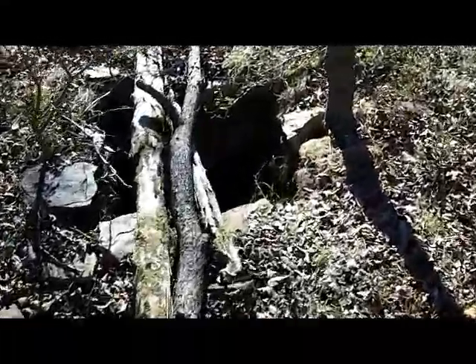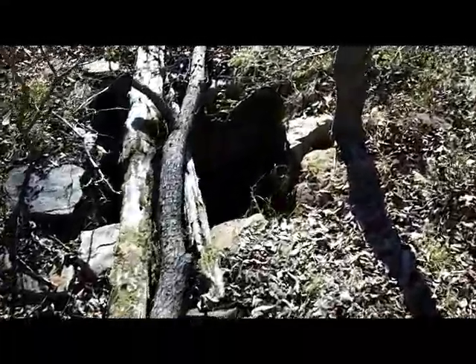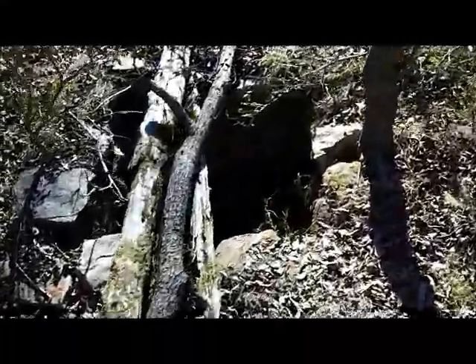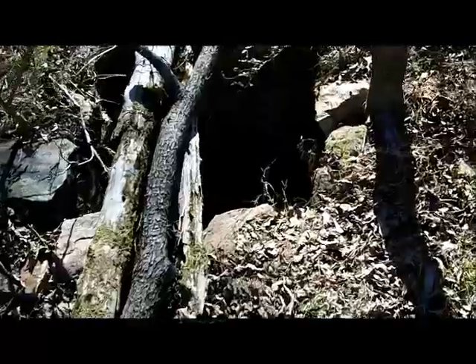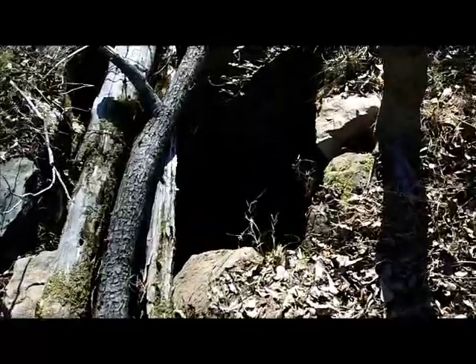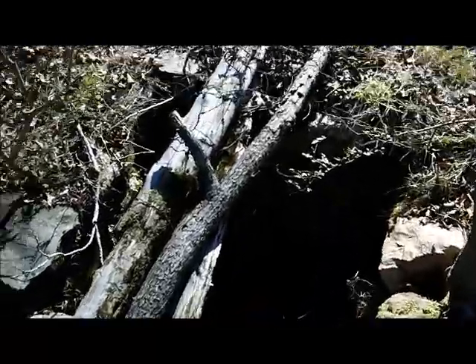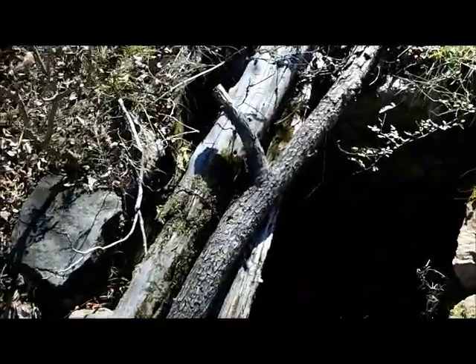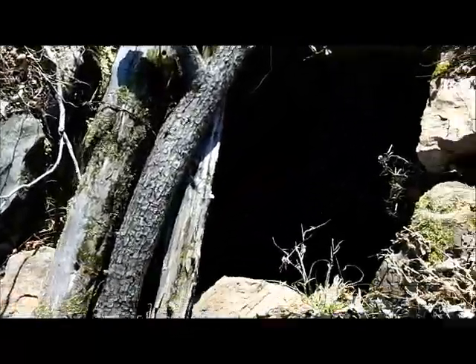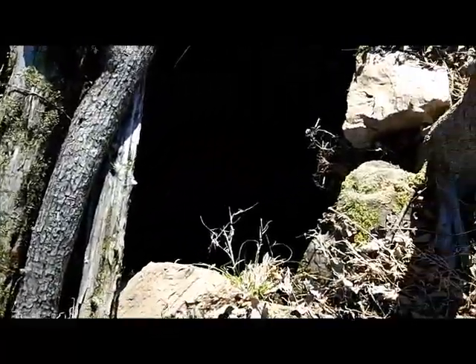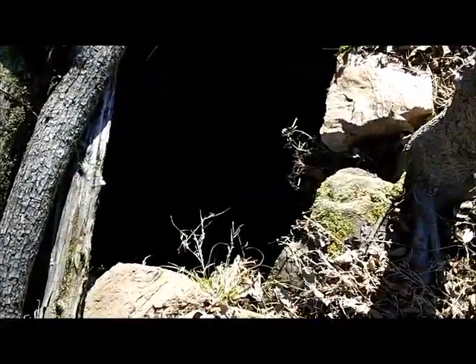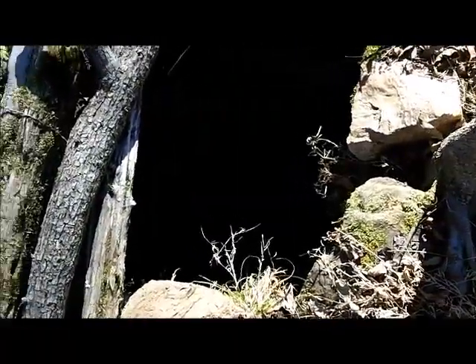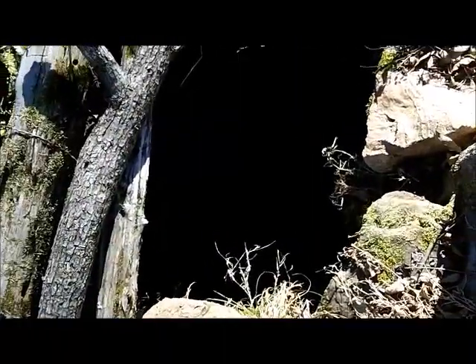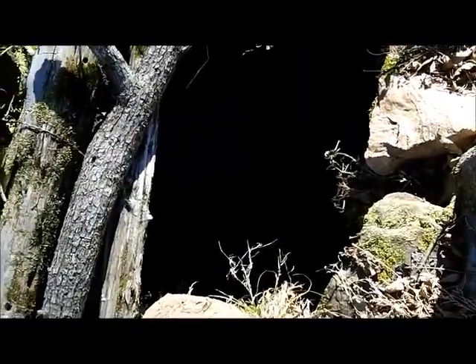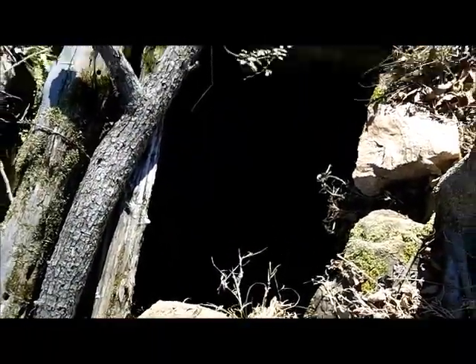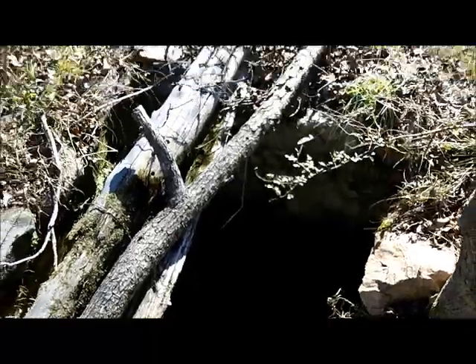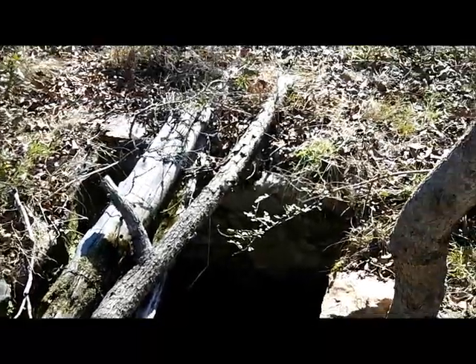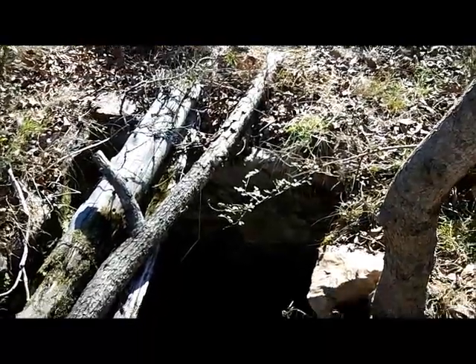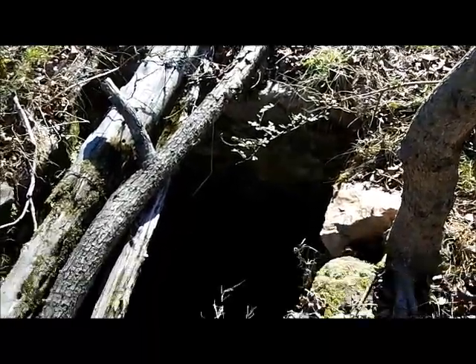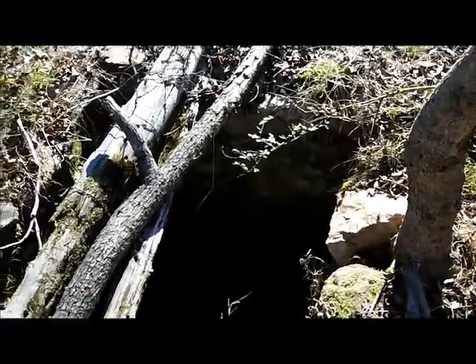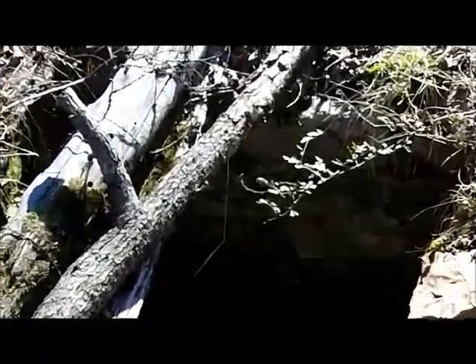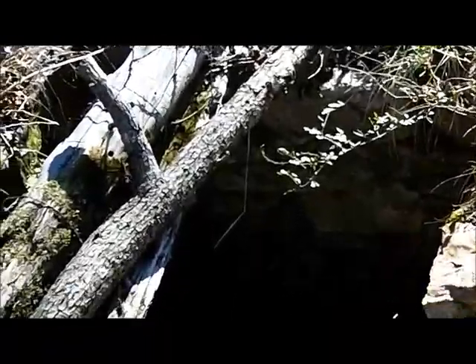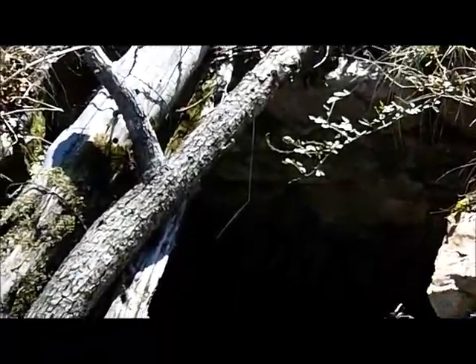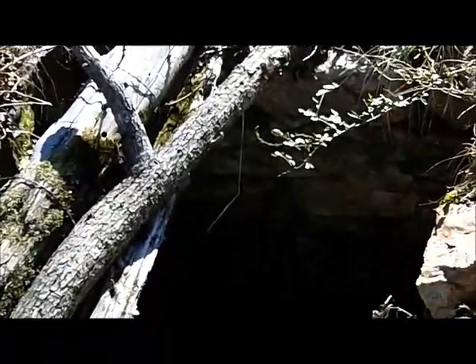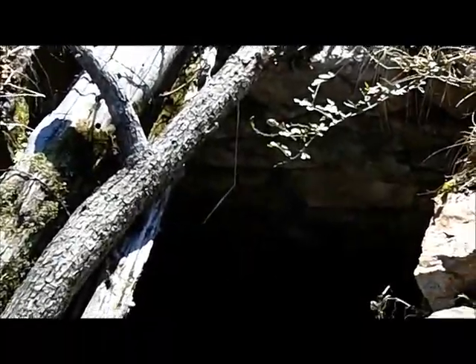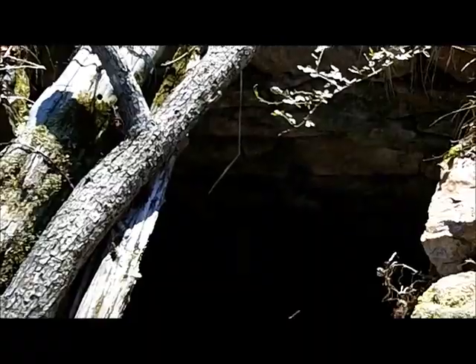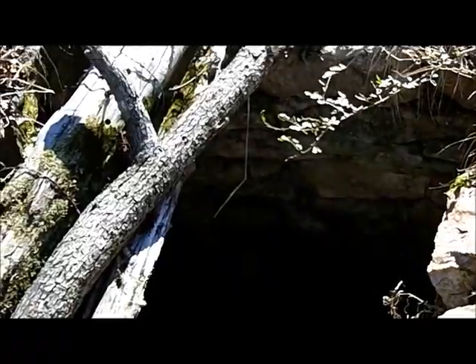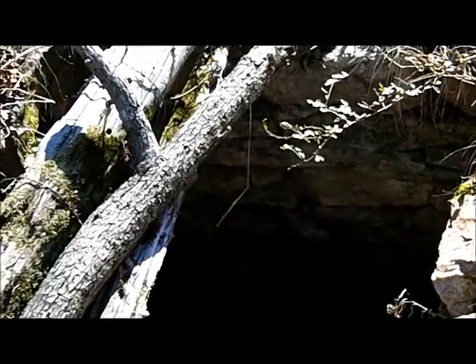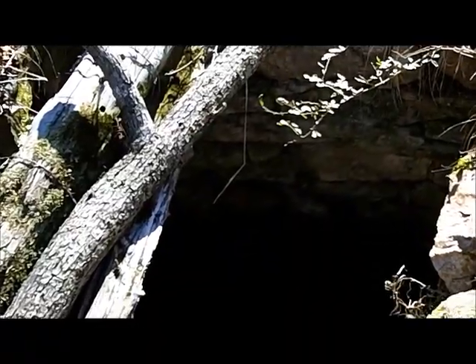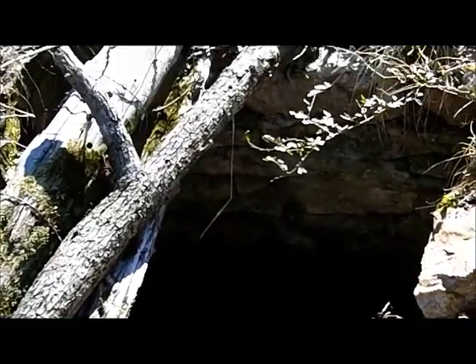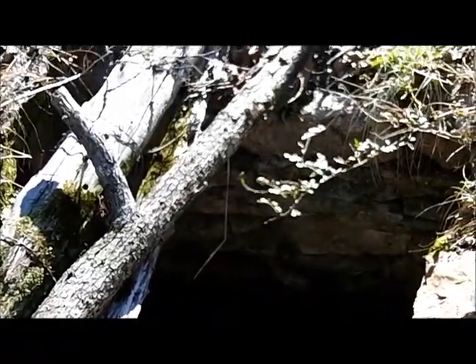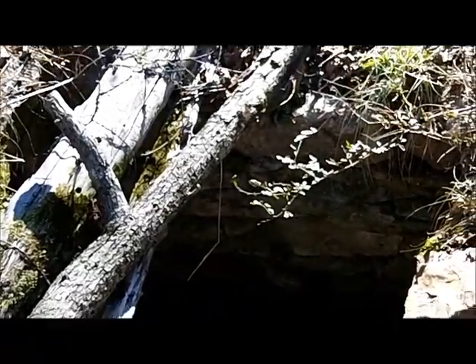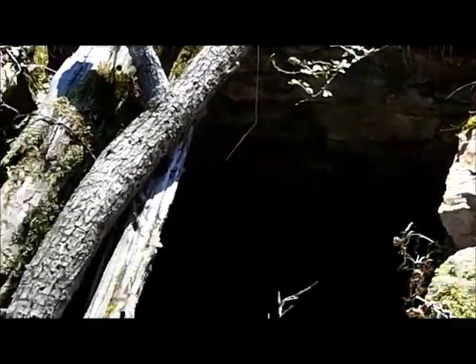Here's the other well. It's not deep — I guess these are cisterns. You can see a bucket down there. That's old. It's stacked rock, hand-stacked rock all the way down.